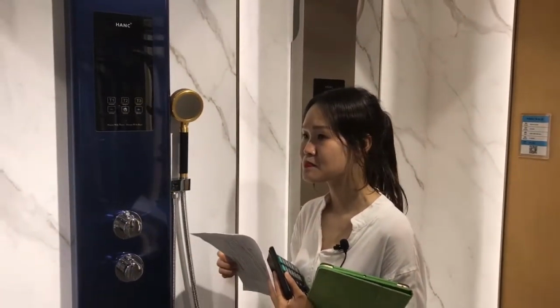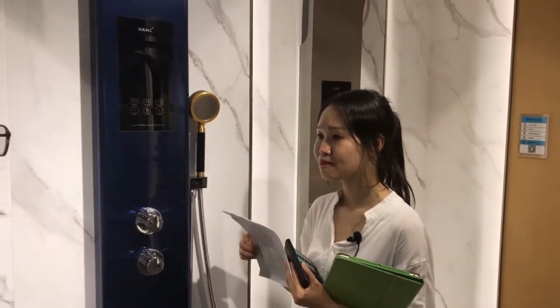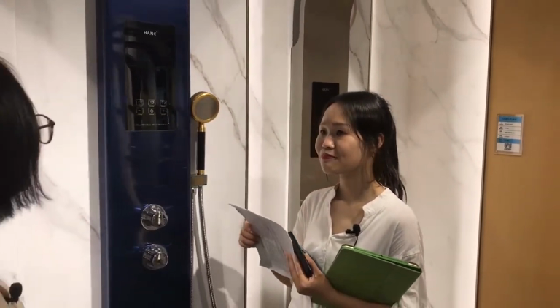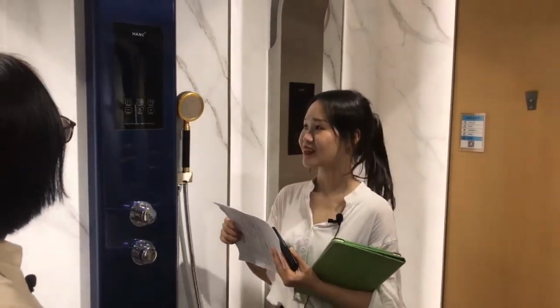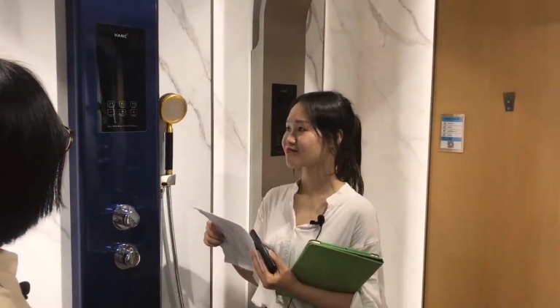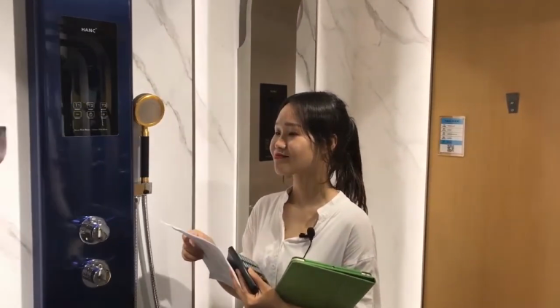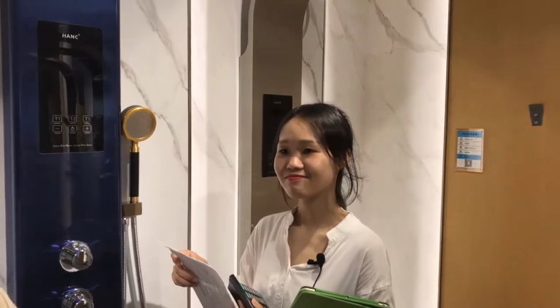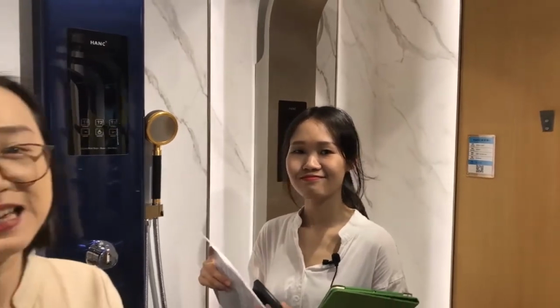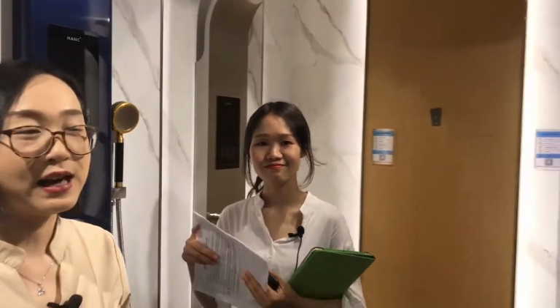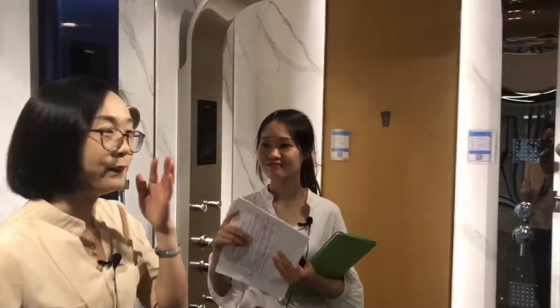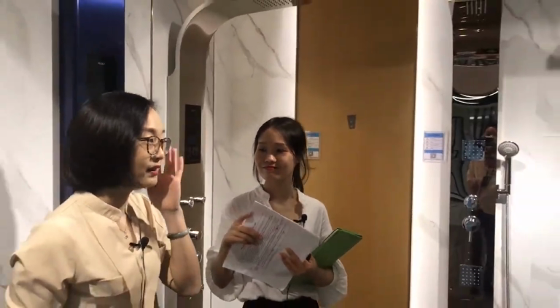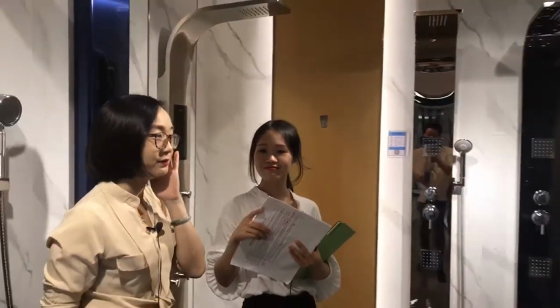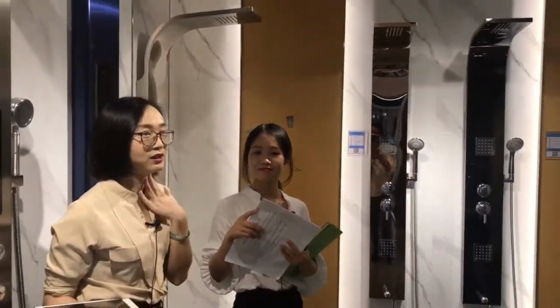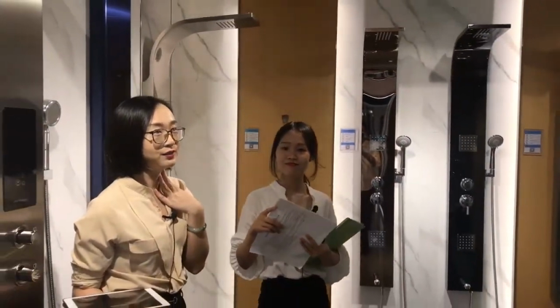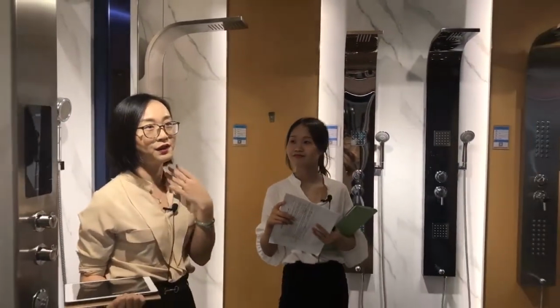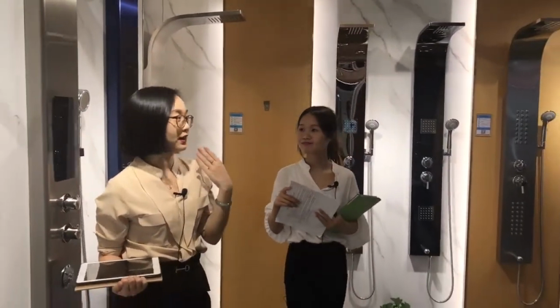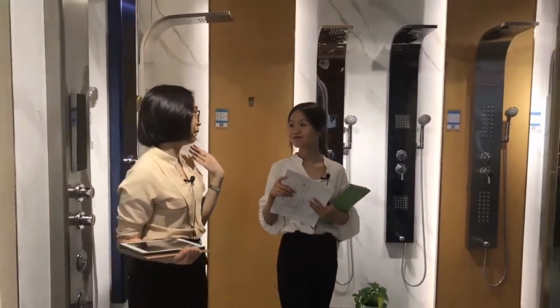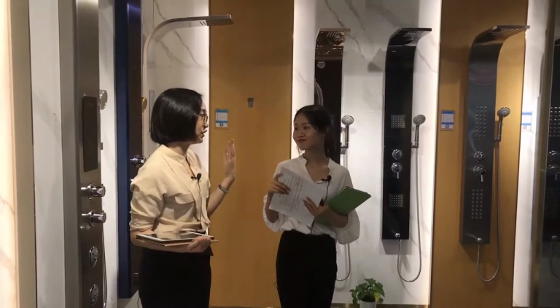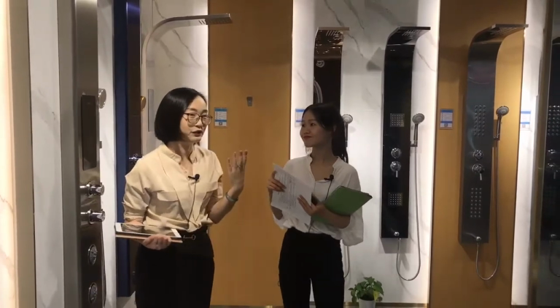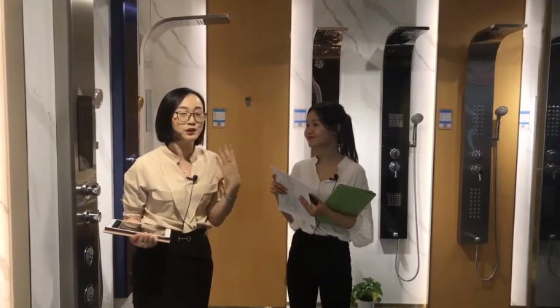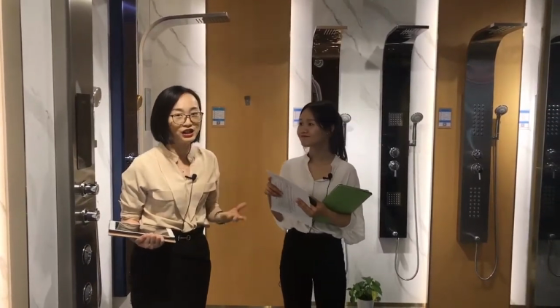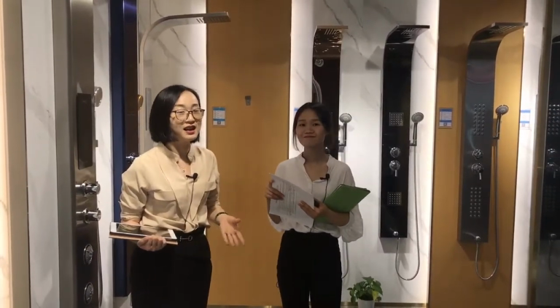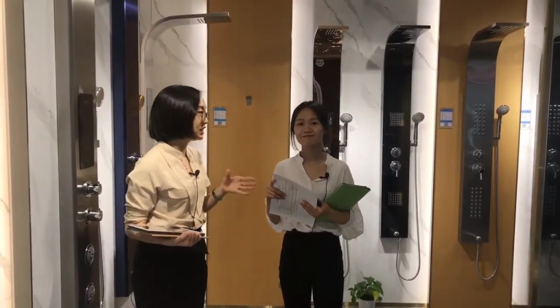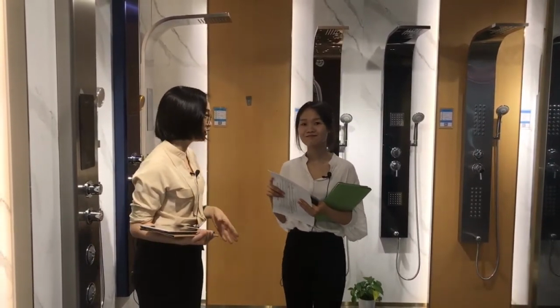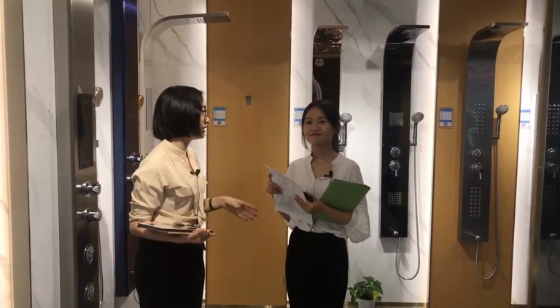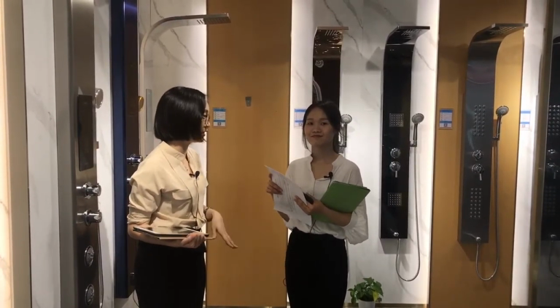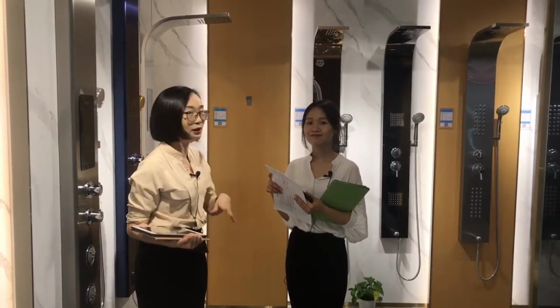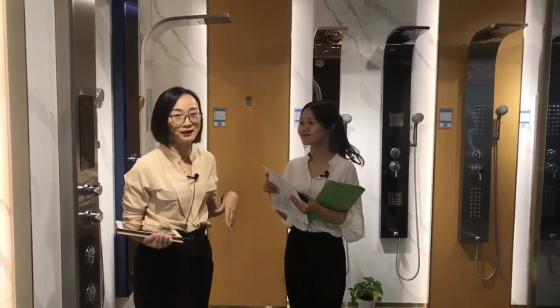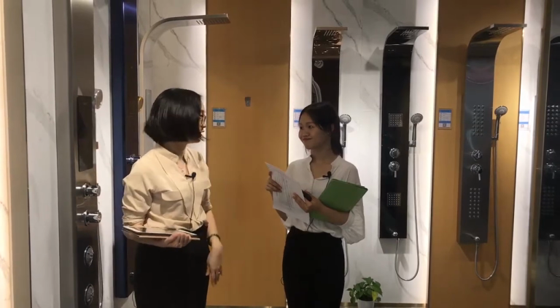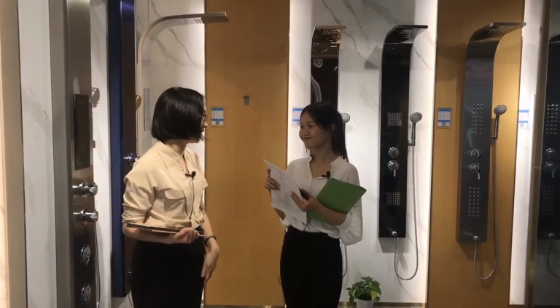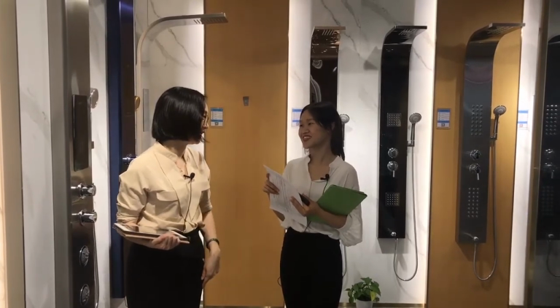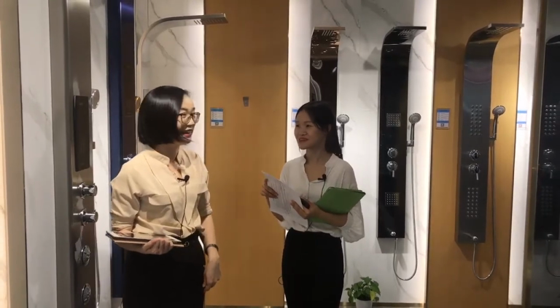May I know the price of this model? This model is 1,980 RMB based on 10 pieces. Thank you. I should say this was a really professional and detailed introduction about their products. Thank you, Cindy. You're welcome.